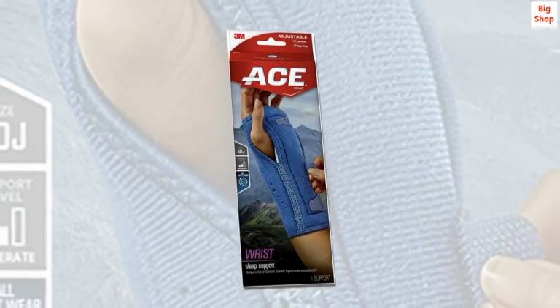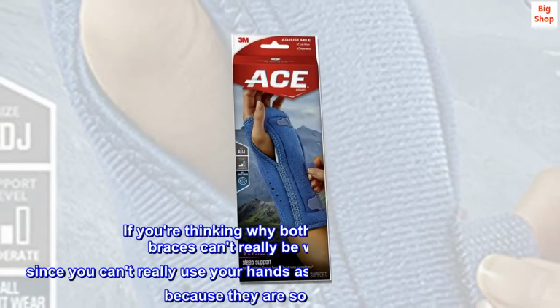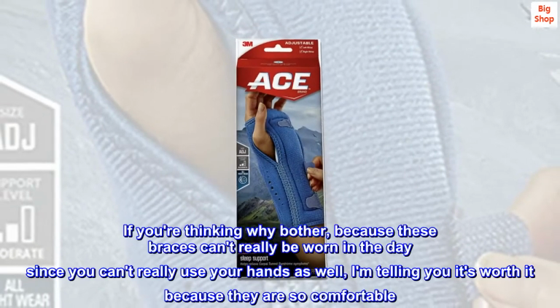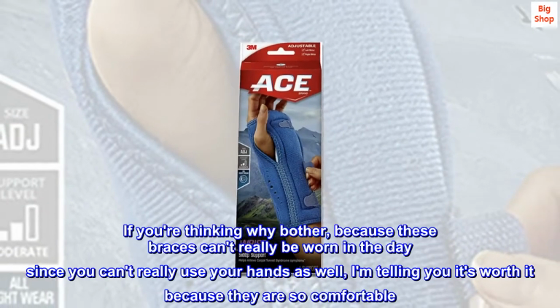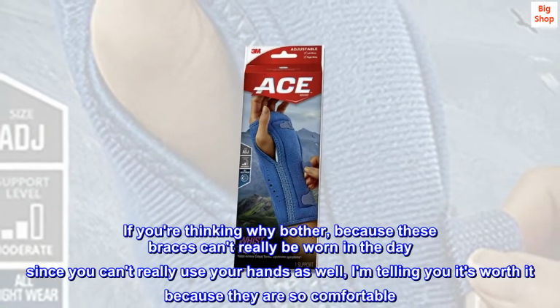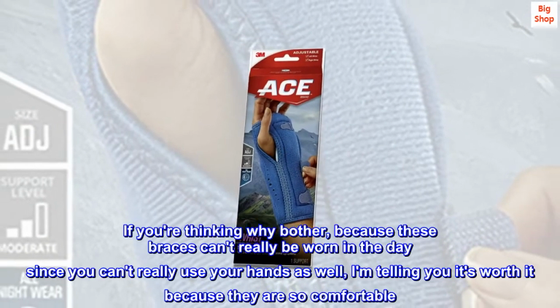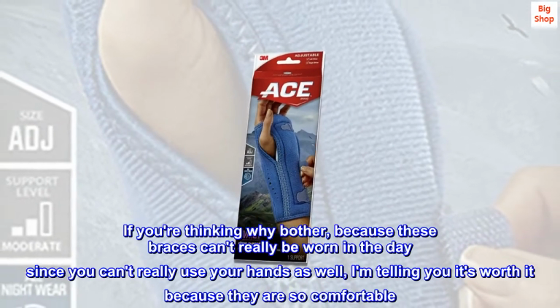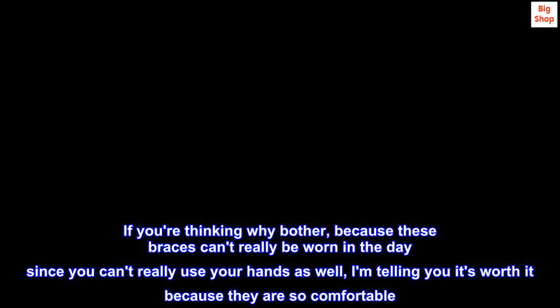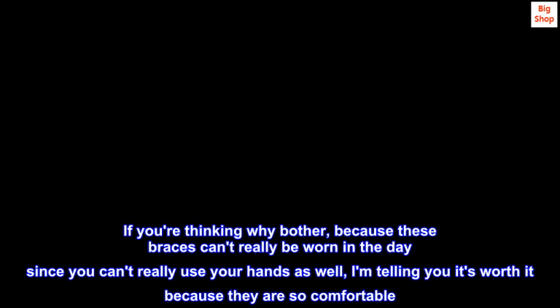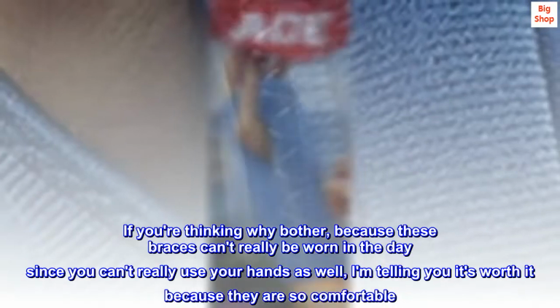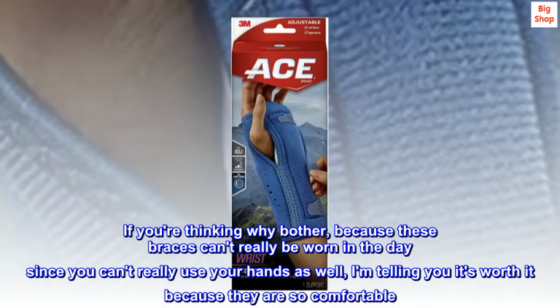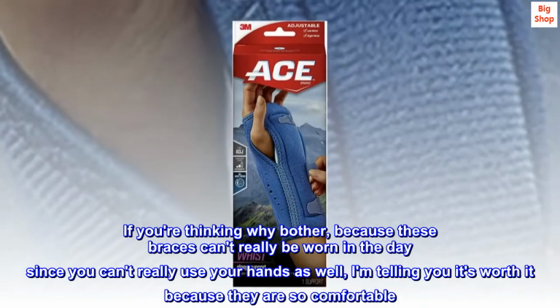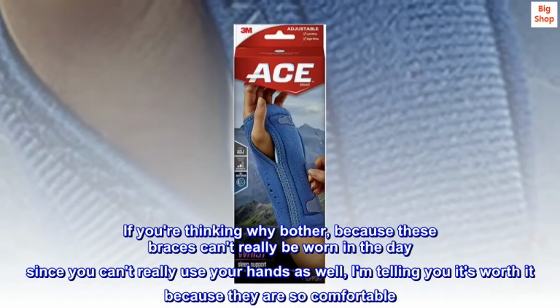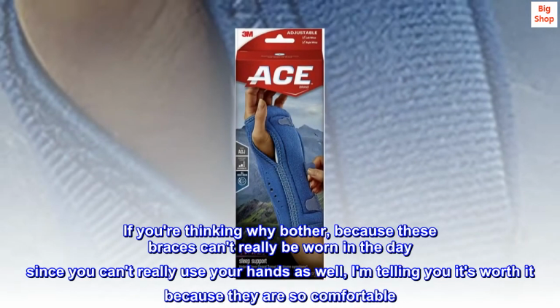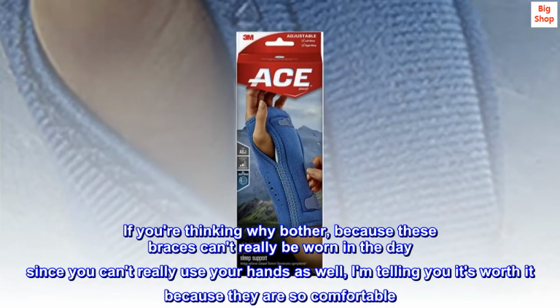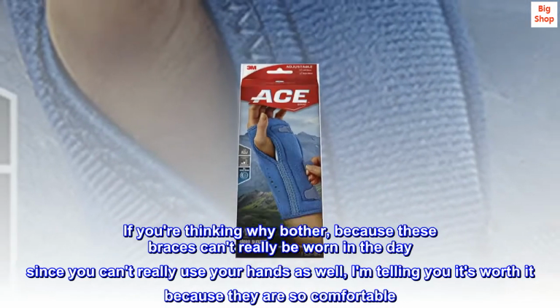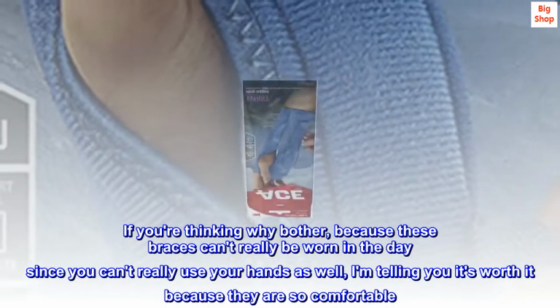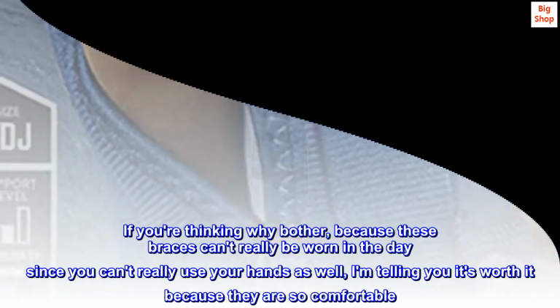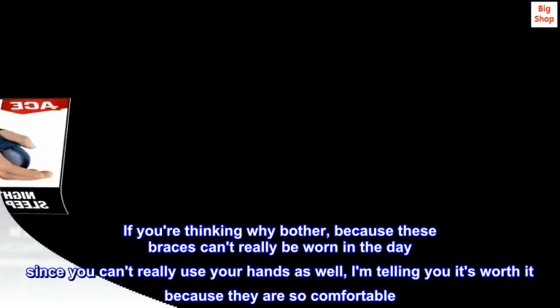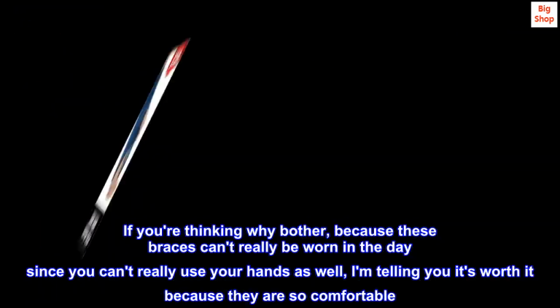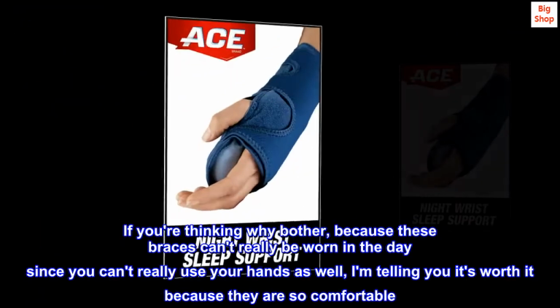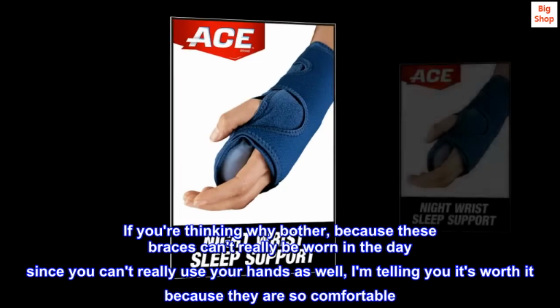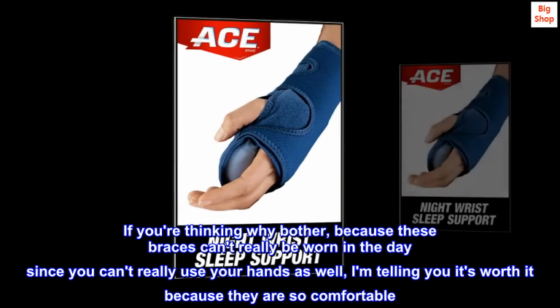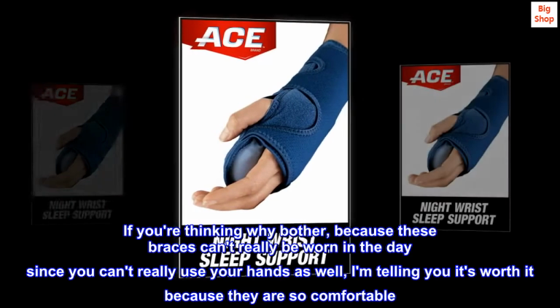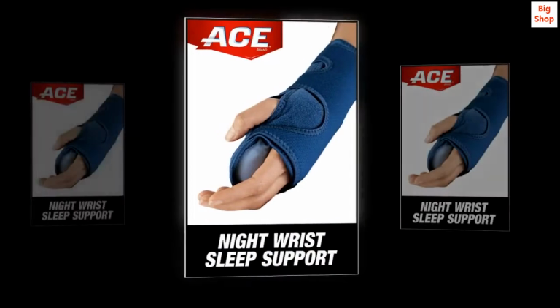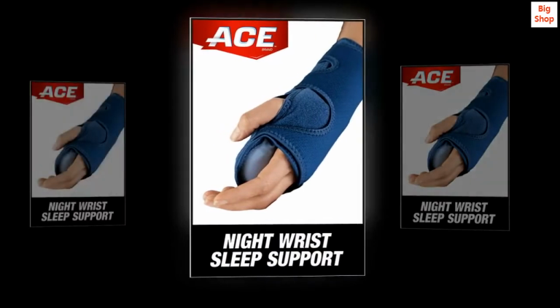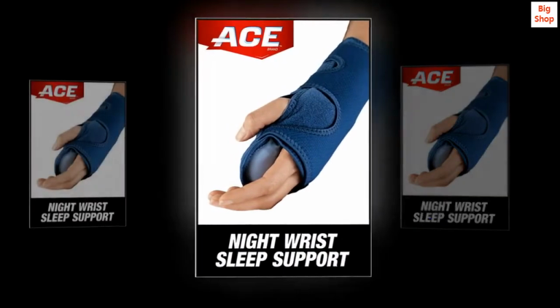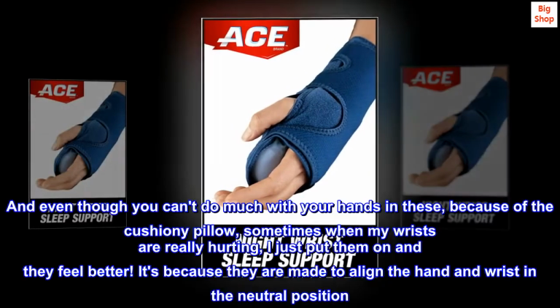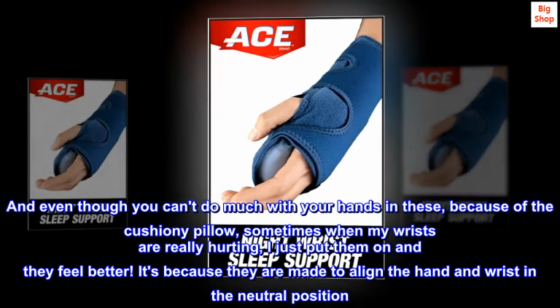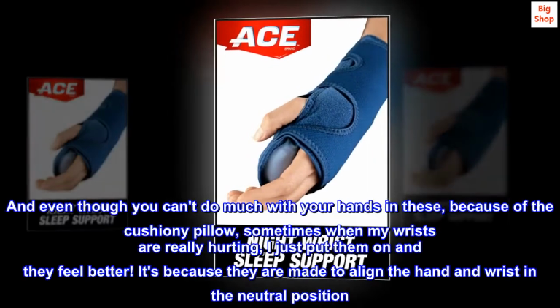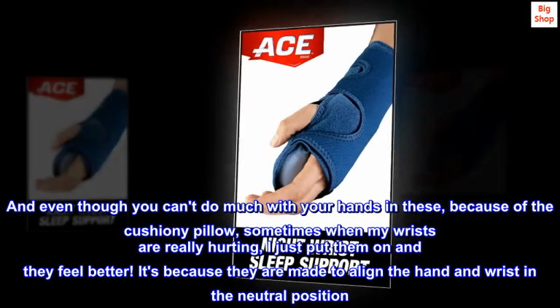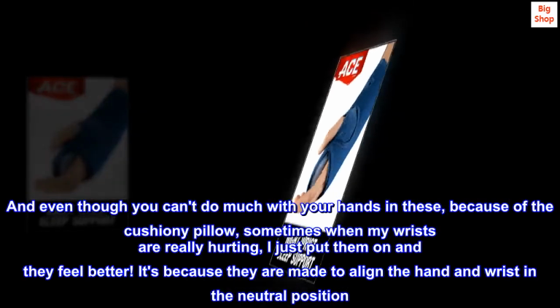If you're thinking why bother, because these braces can't really be worn in the day since you can't really use your hands as well, I'm telling you it's worth it because they are so comfortable.